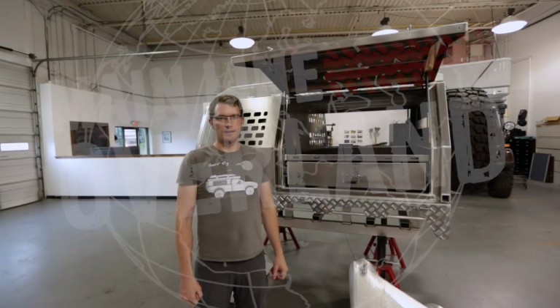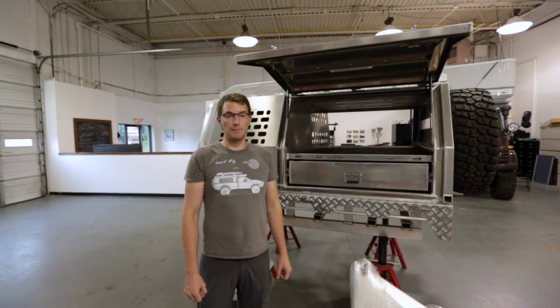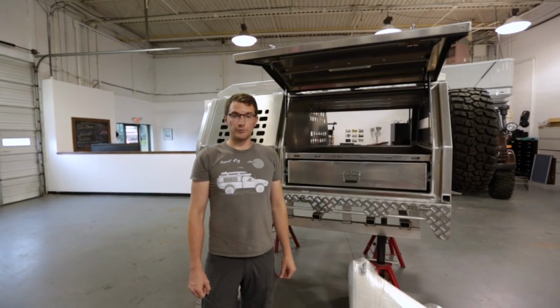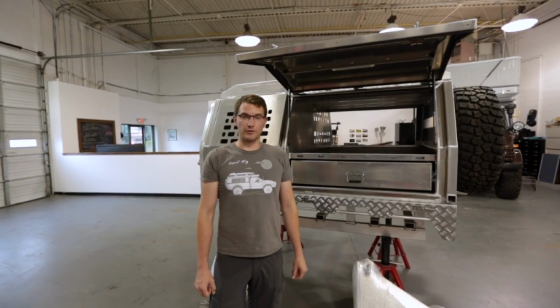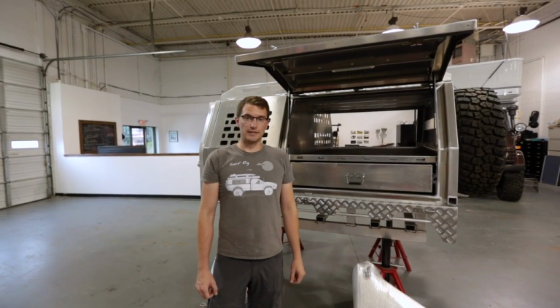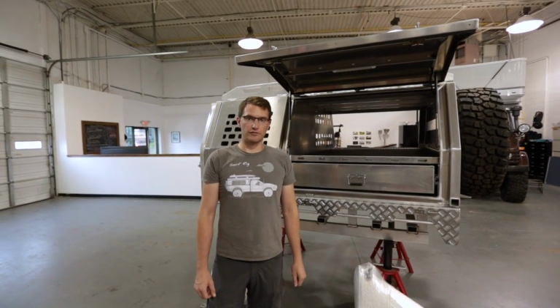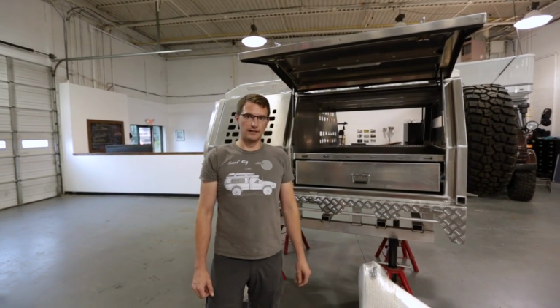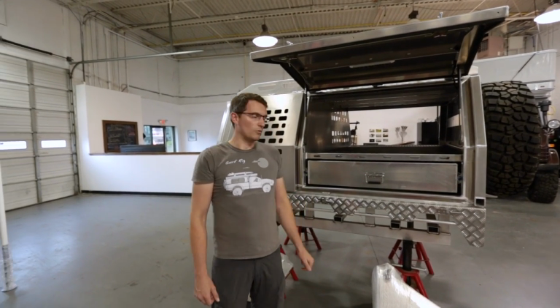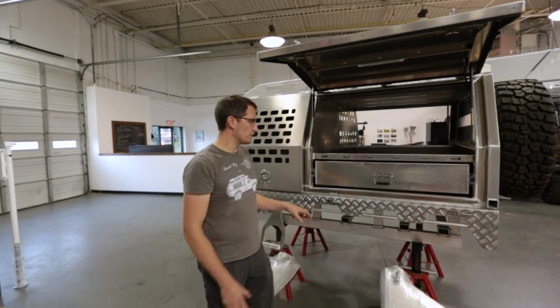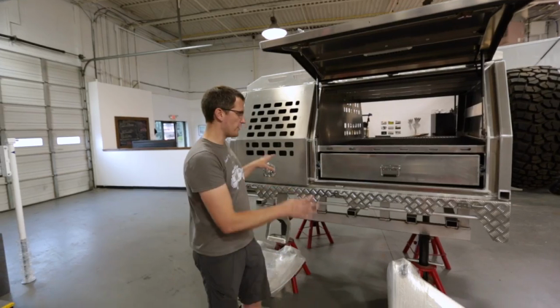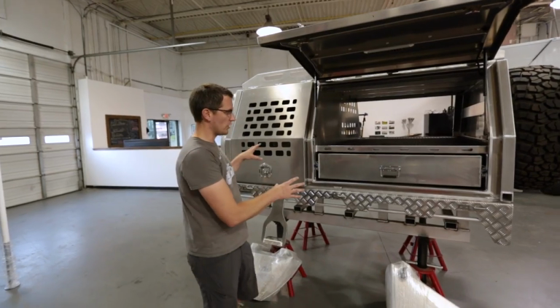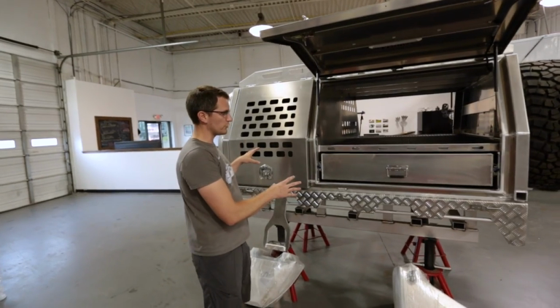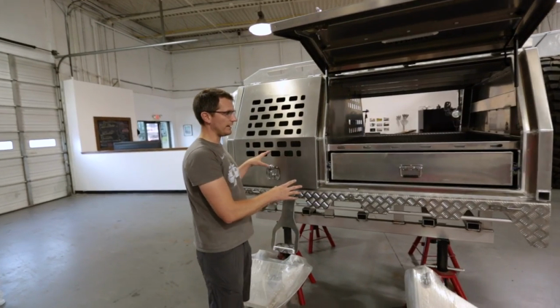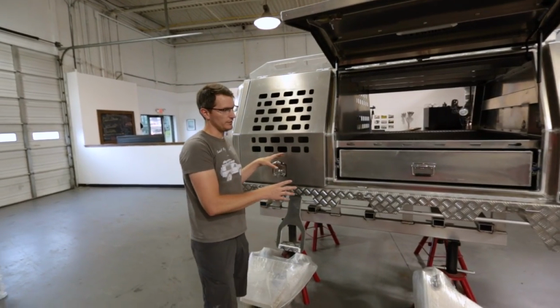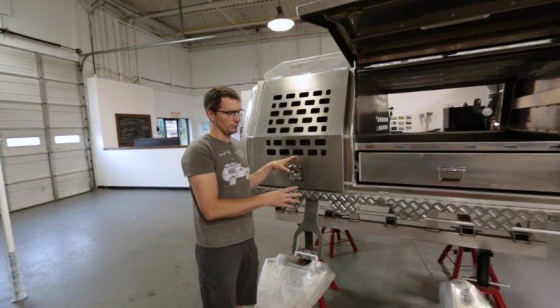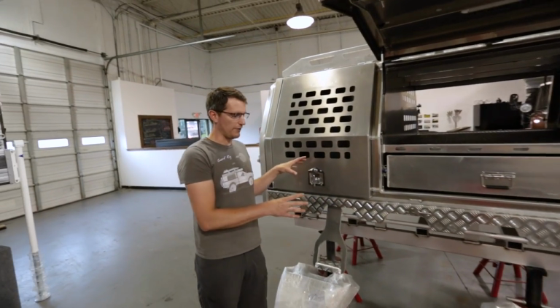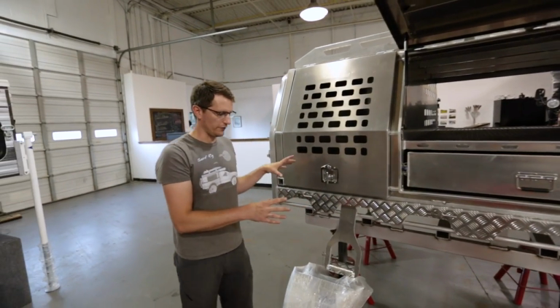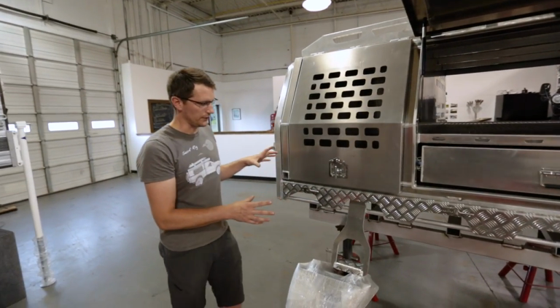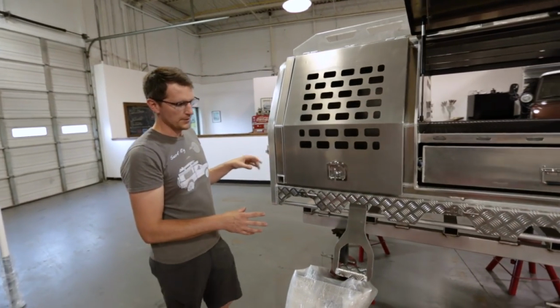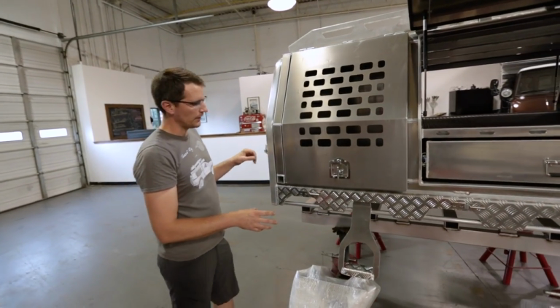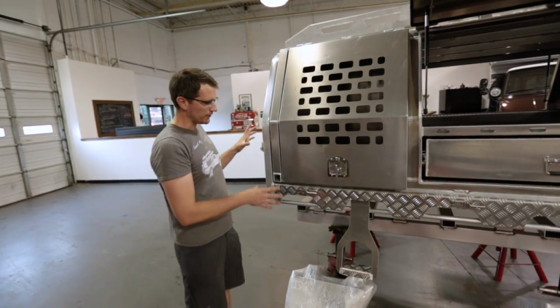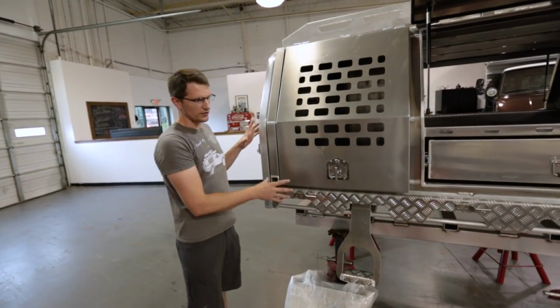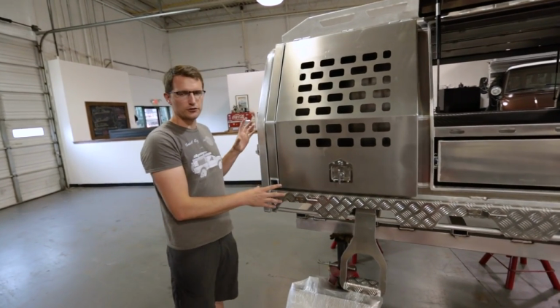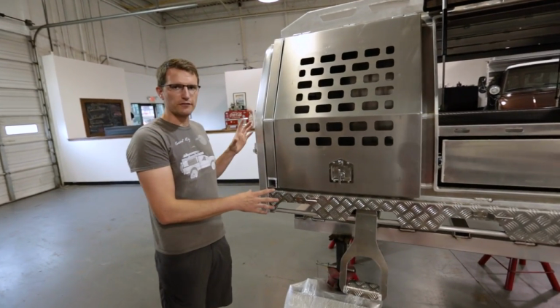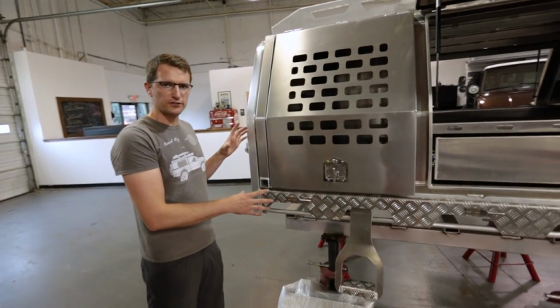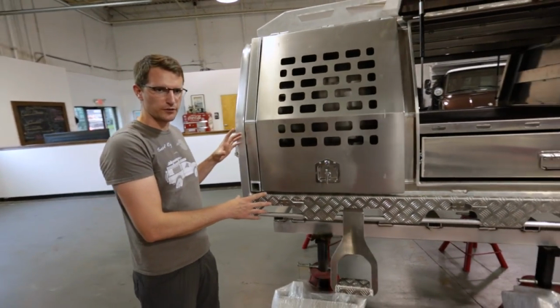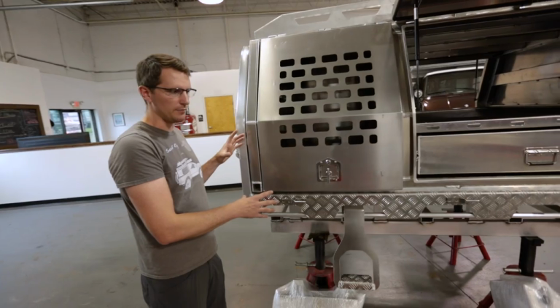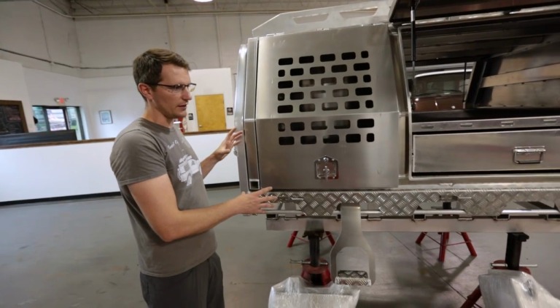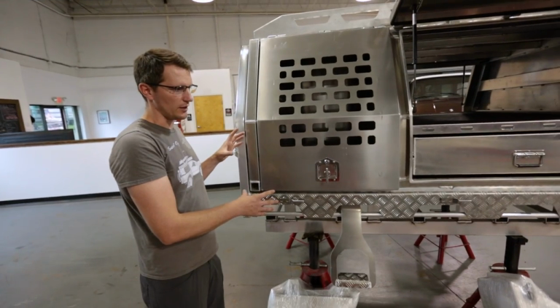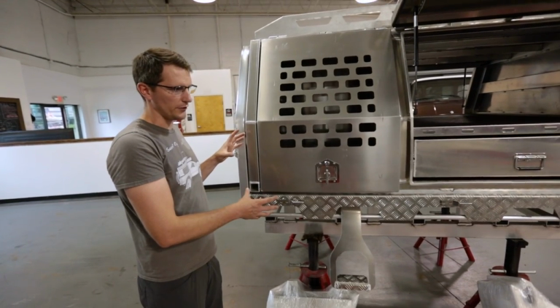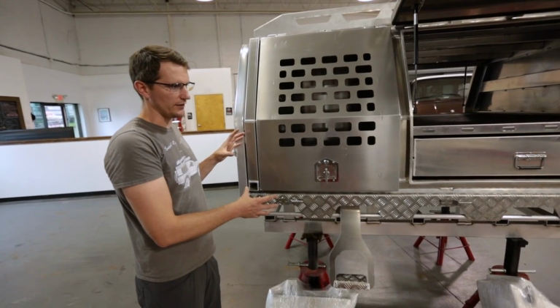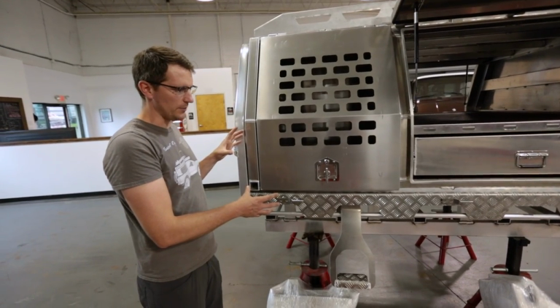Matt Henwood here with Mainline Overland. I wanted to go over the Norwell tray and canopy system we have here in front of us. This is a standard tray for a six-foot bed midsize truck like the Toyota Tacoma.